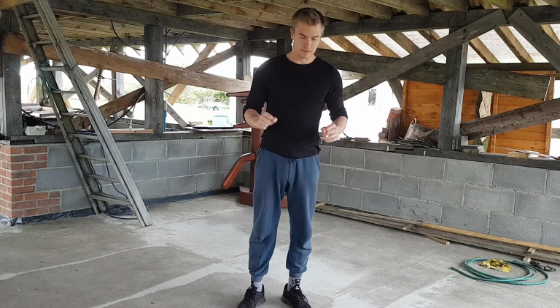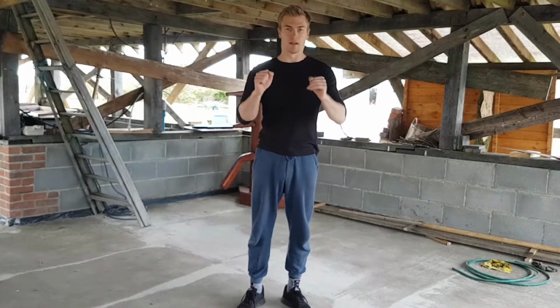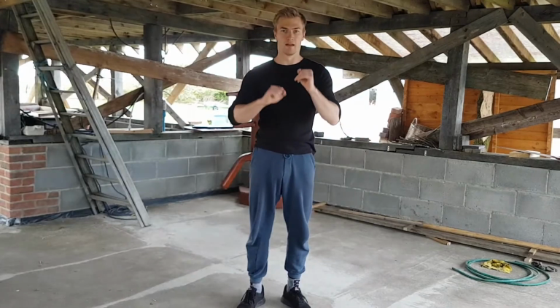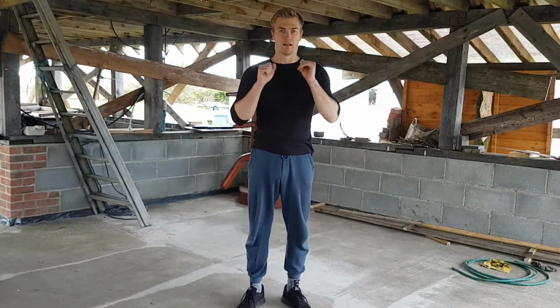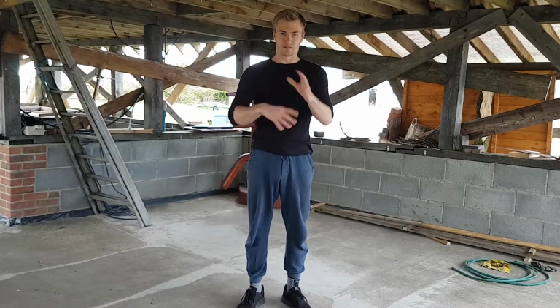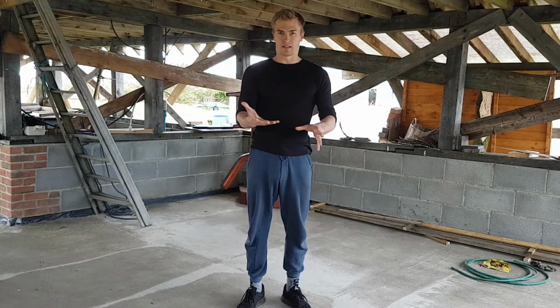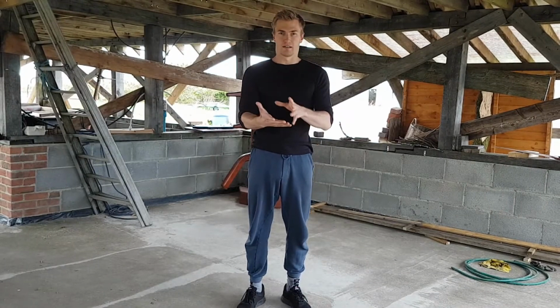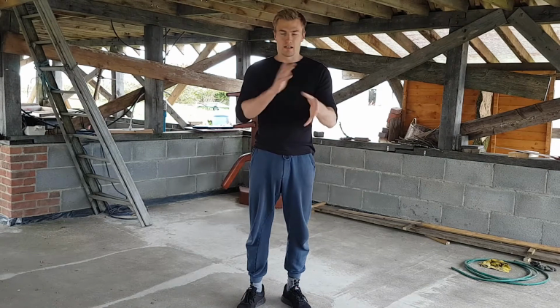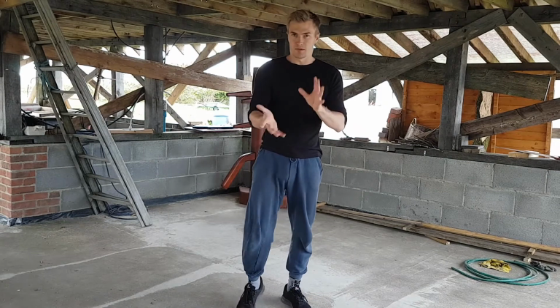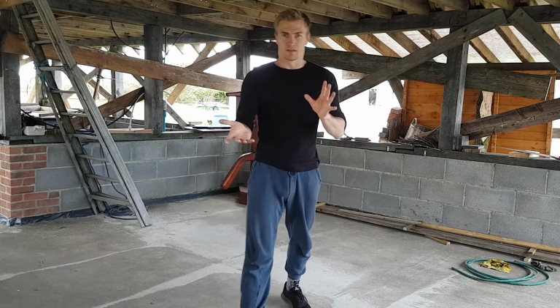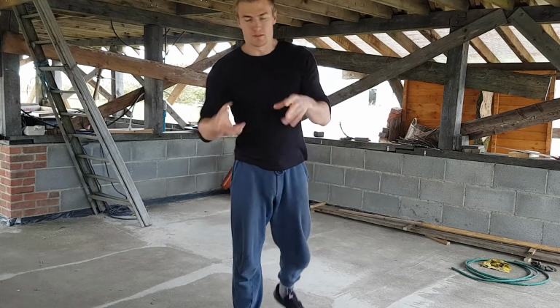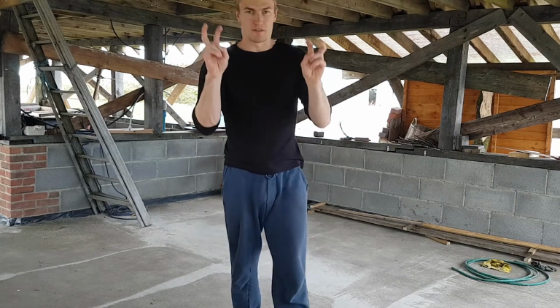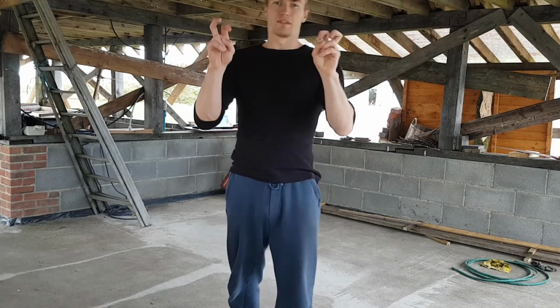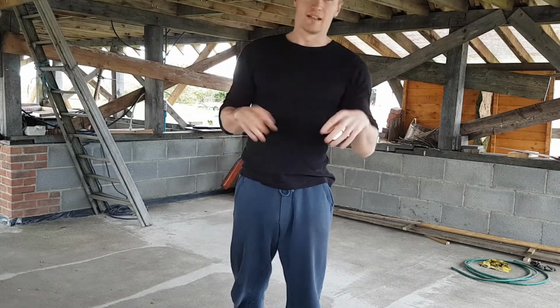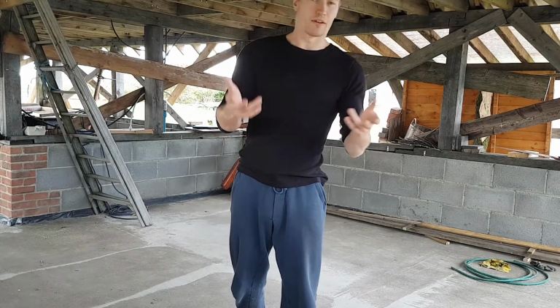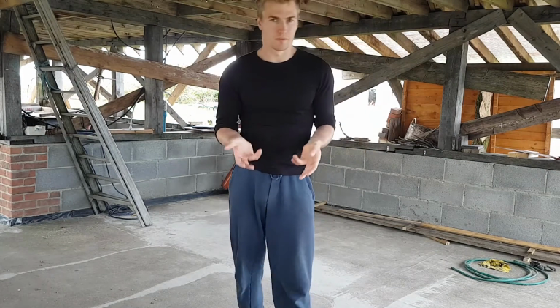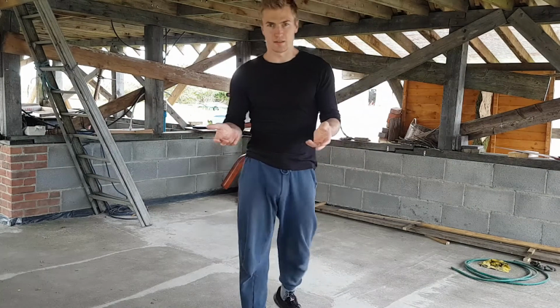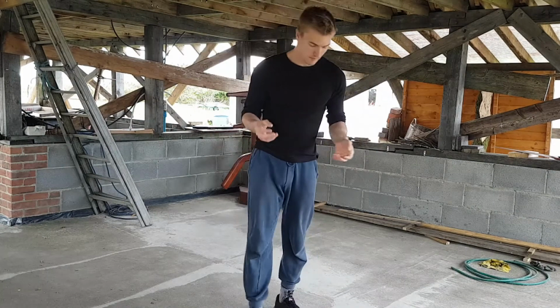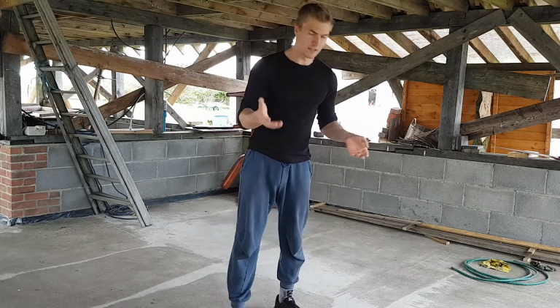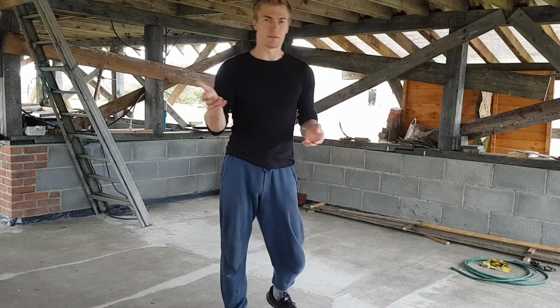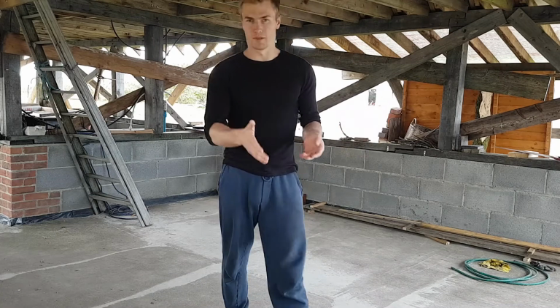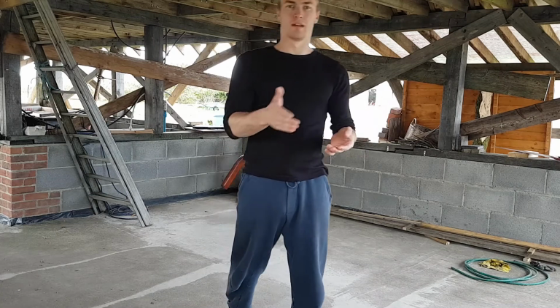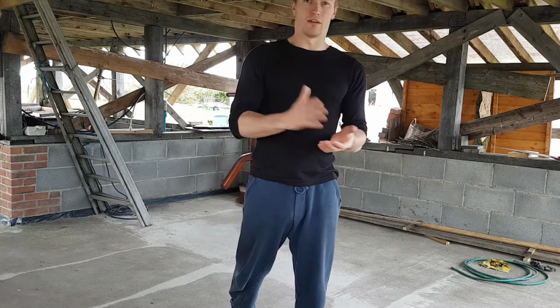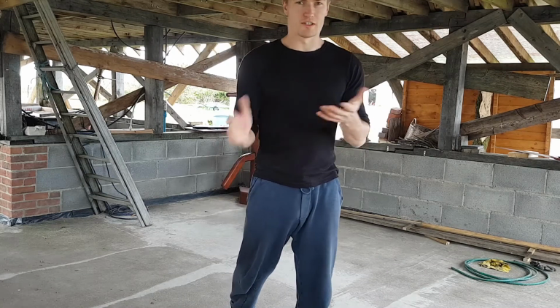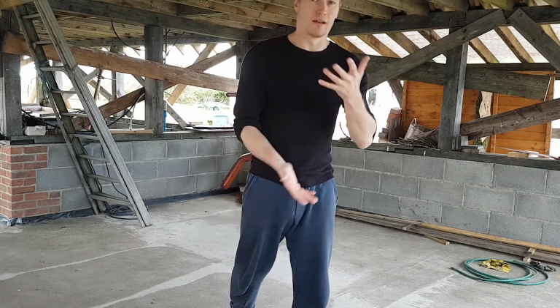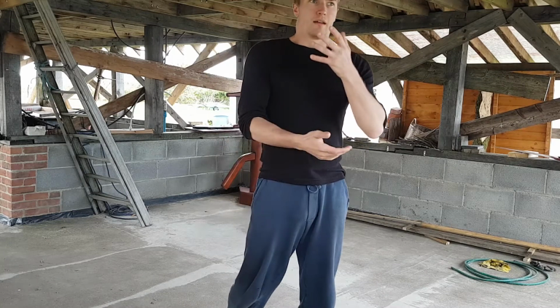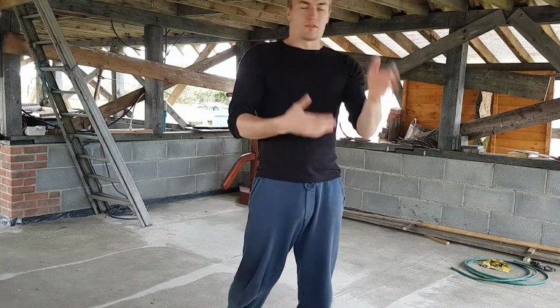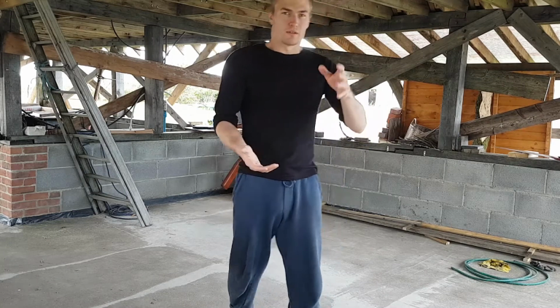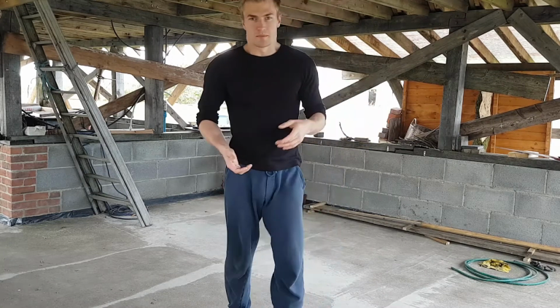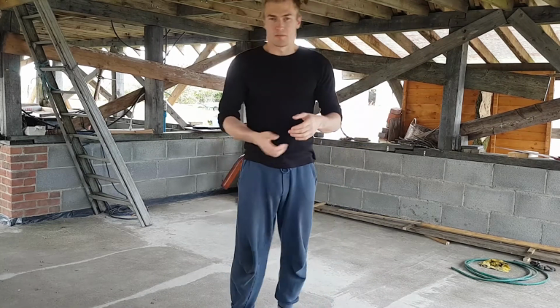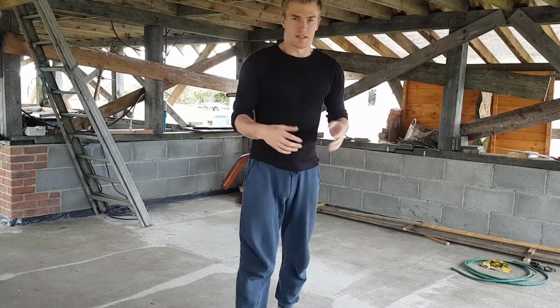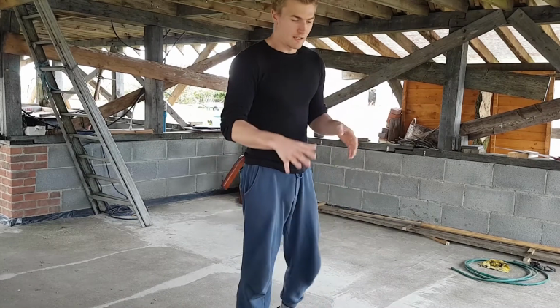So let's break down each move in the stretching routine. It's not very long — you don't need to do that much in order to start boosting your dynamic flexibility in this area.